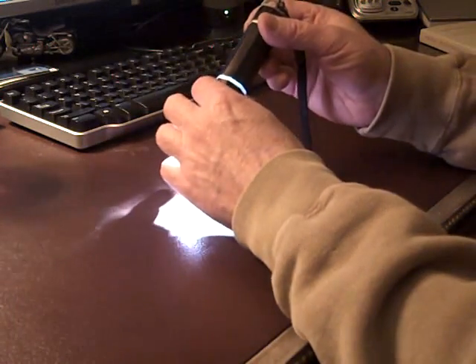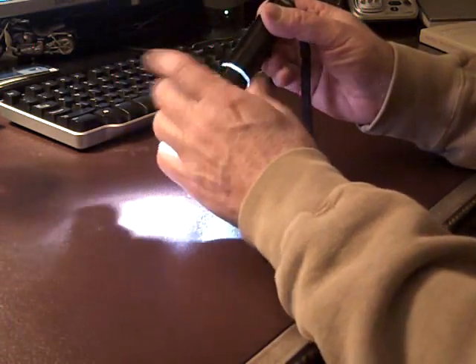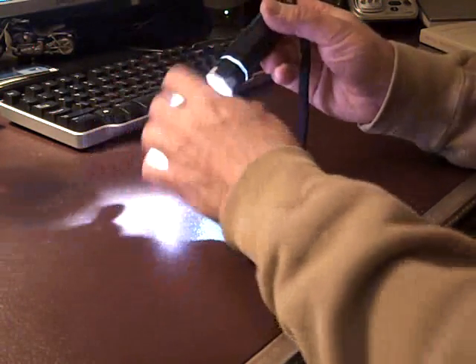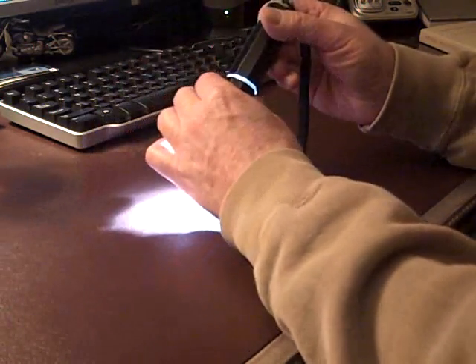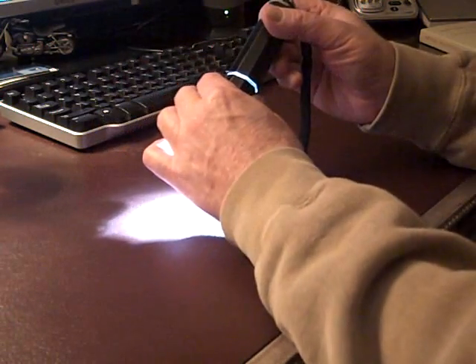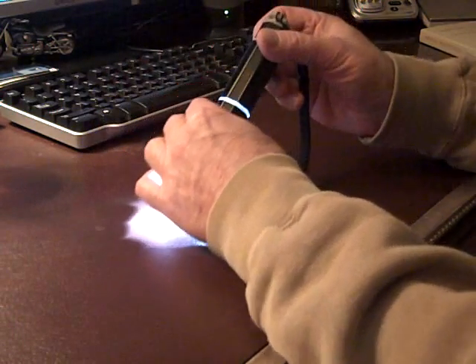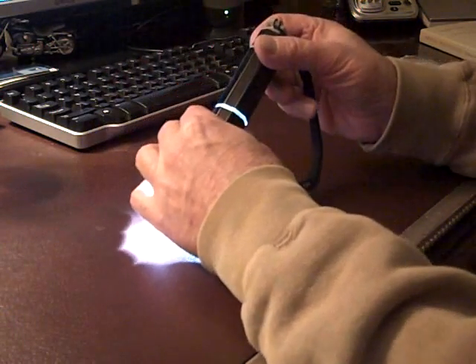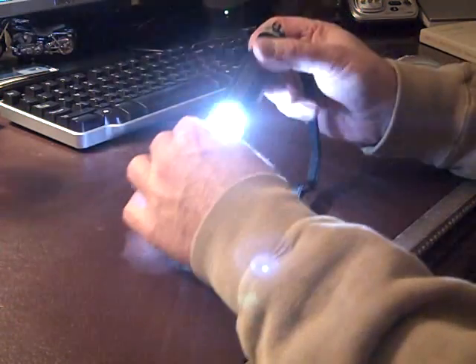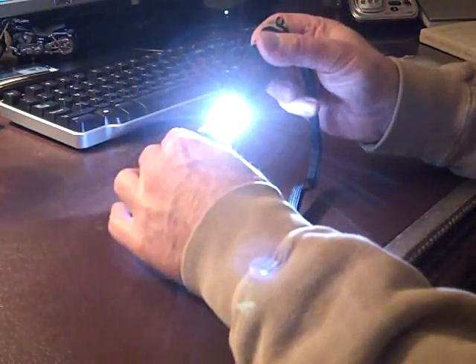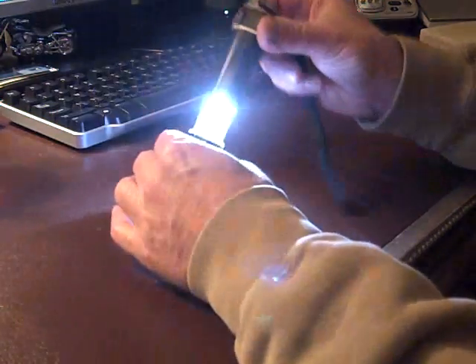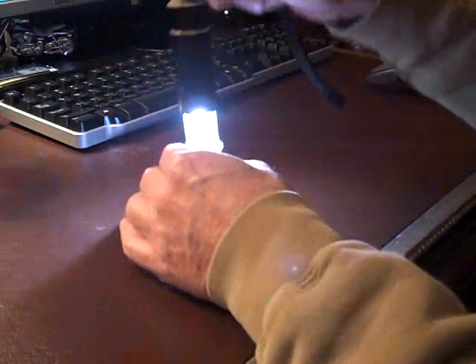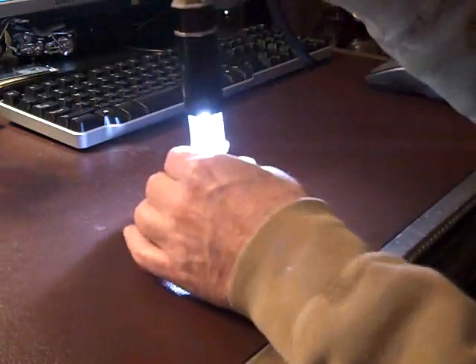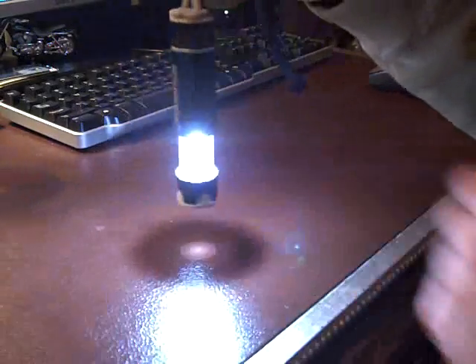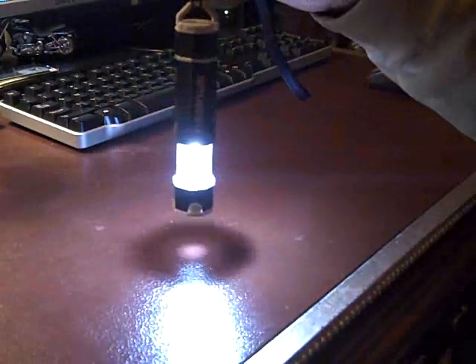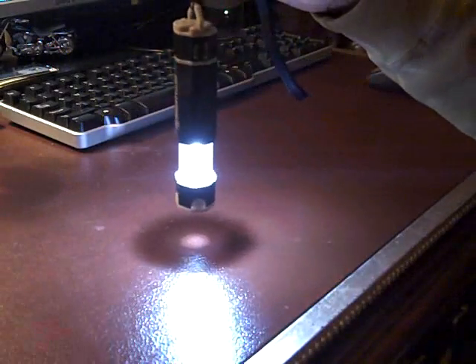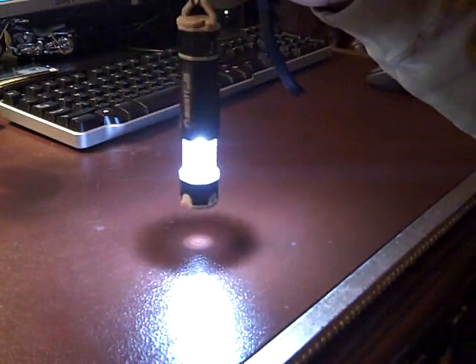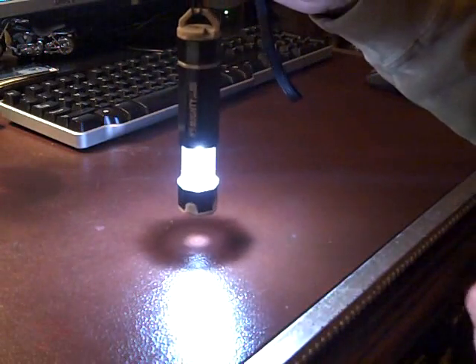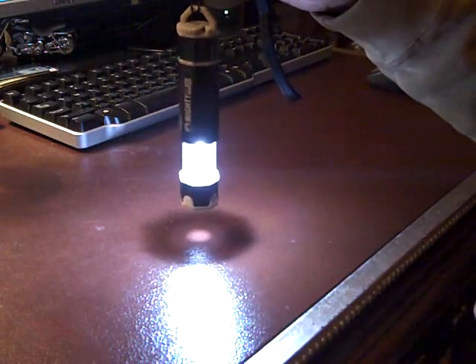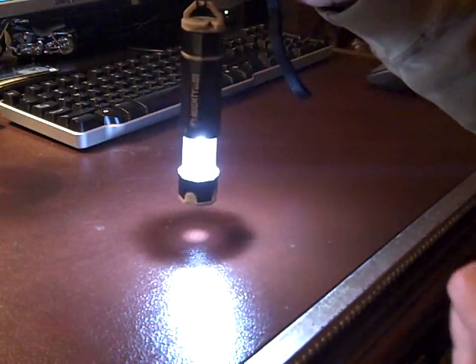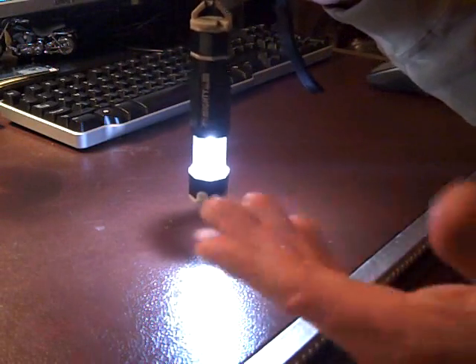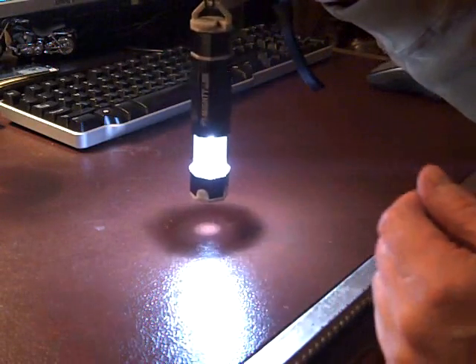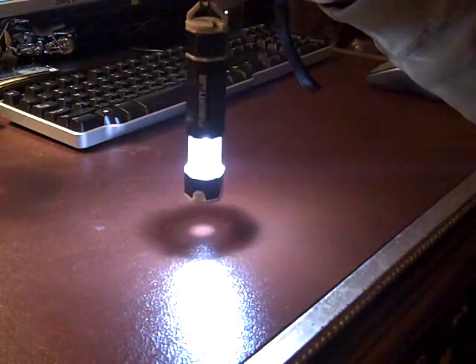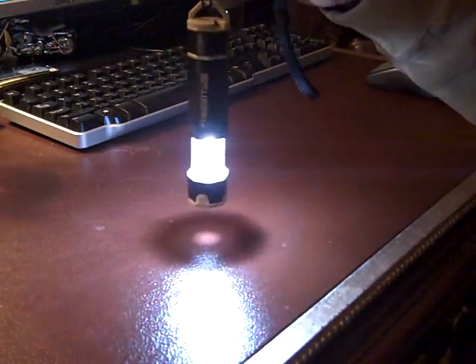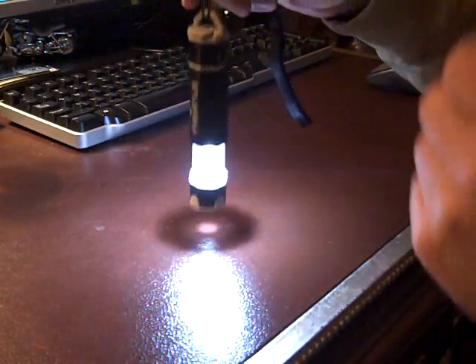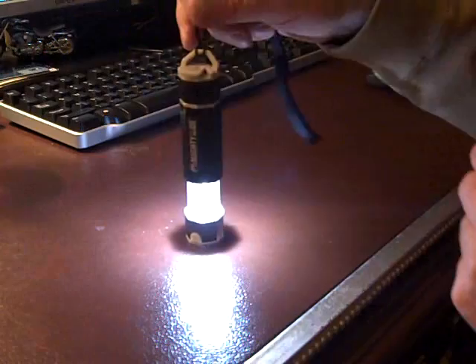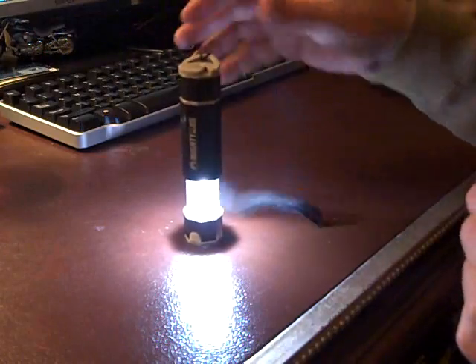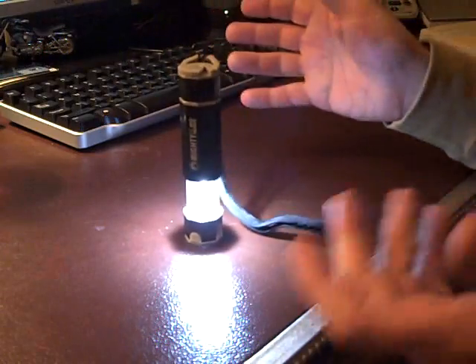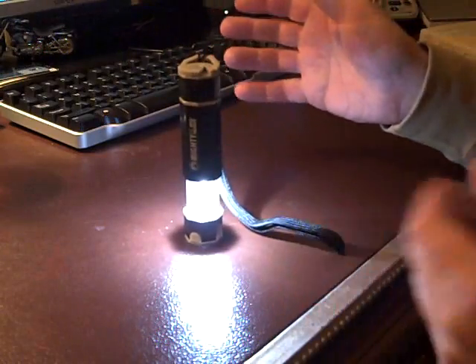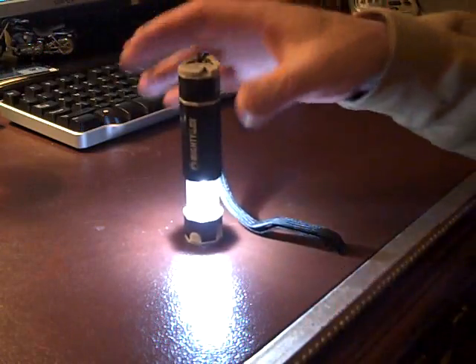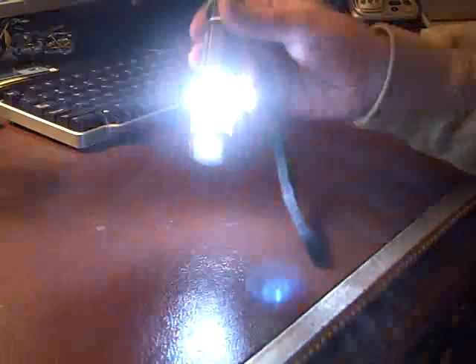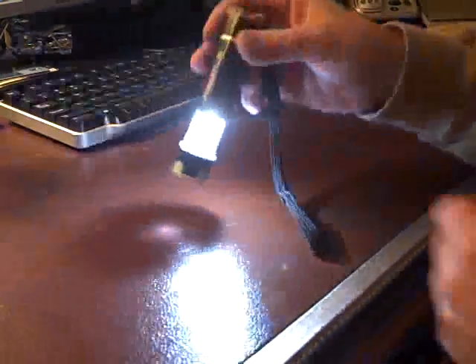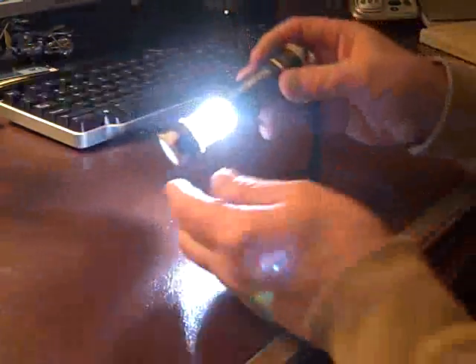Pull the lens end of the flashlight out and it becomes an area light. You can hang it from the top of your tent, that kind of thing. Of course, it'll also stand like this.